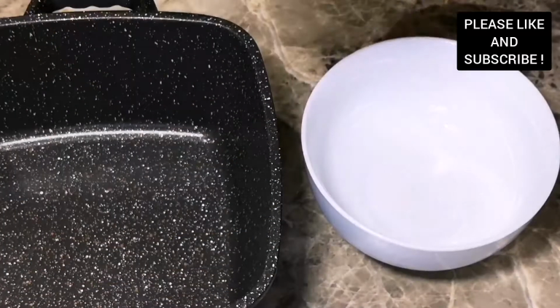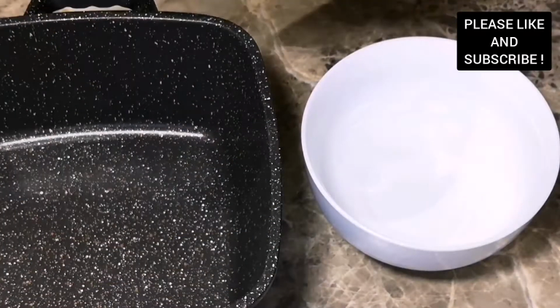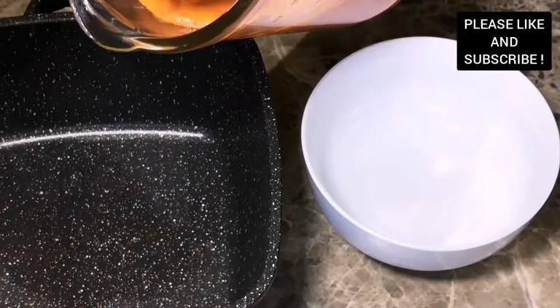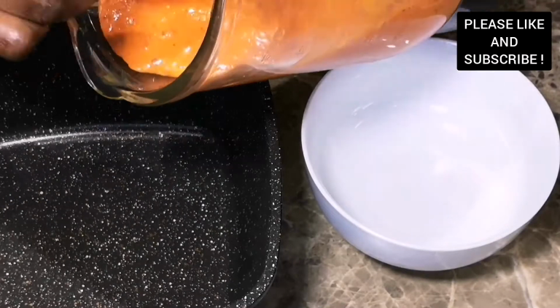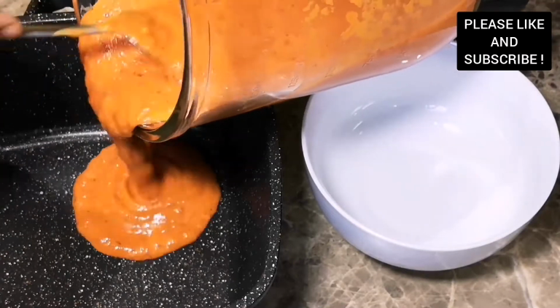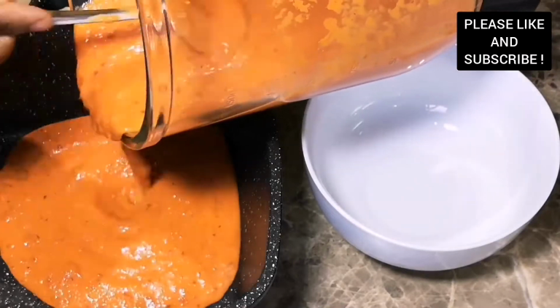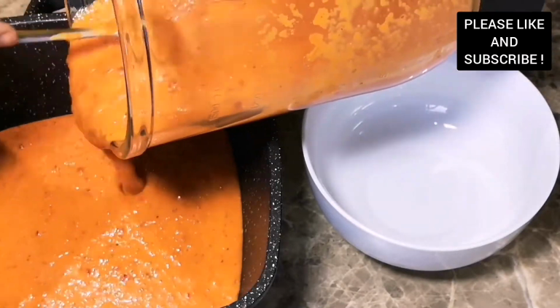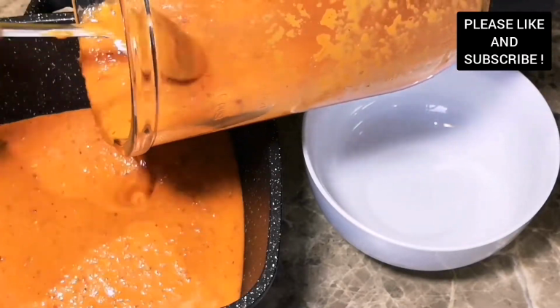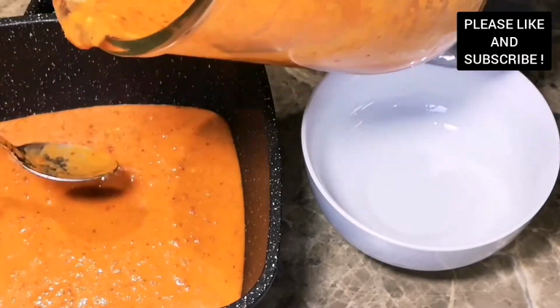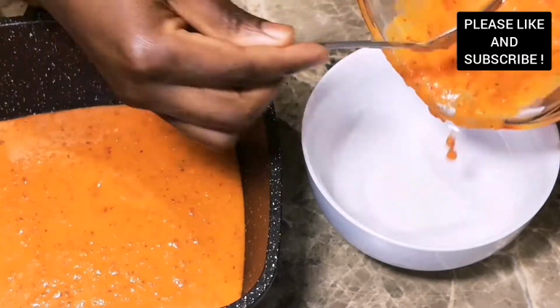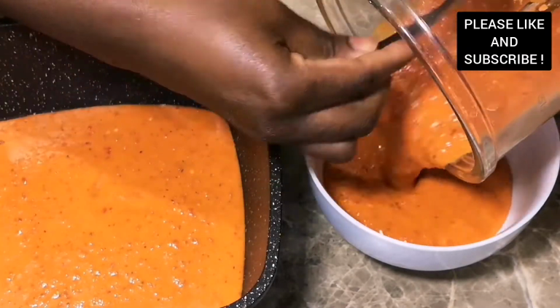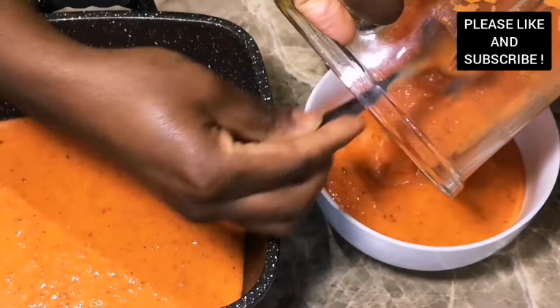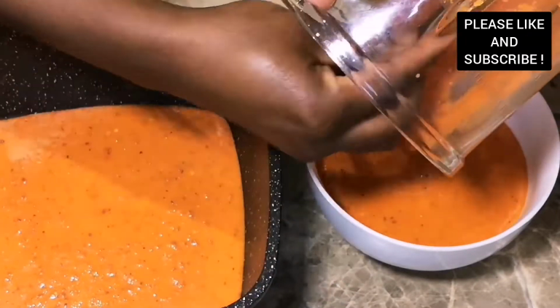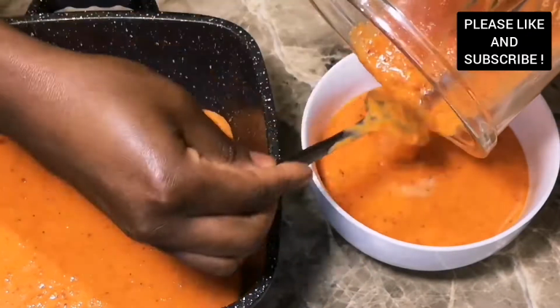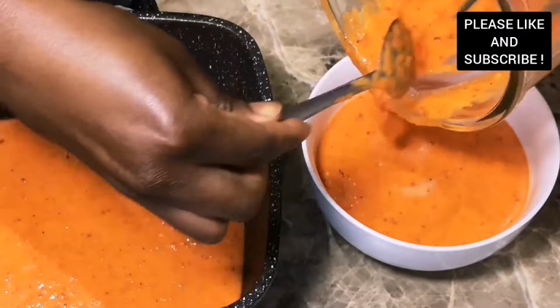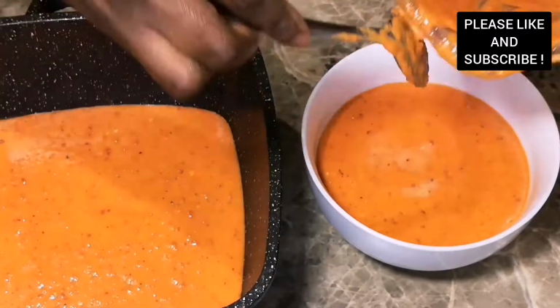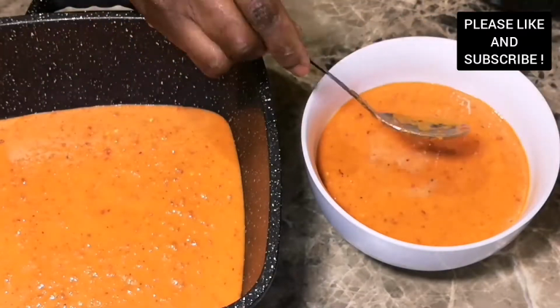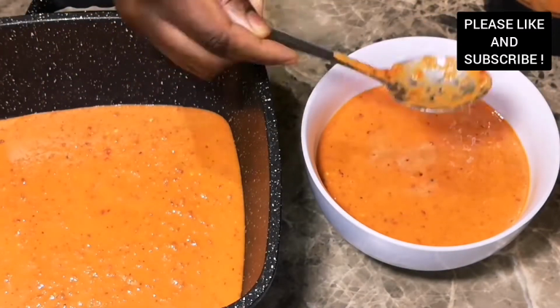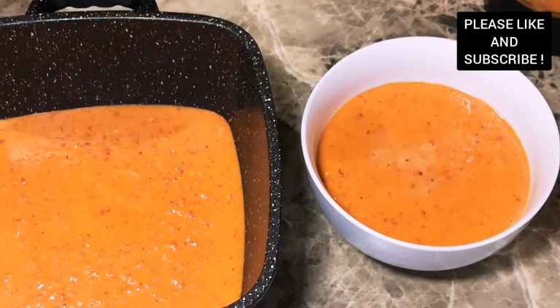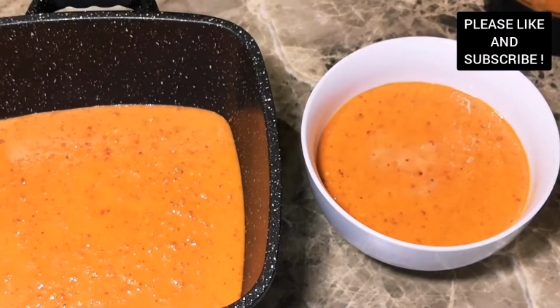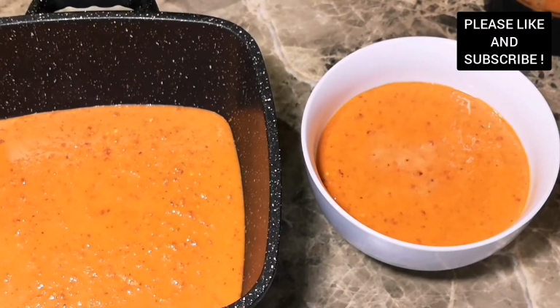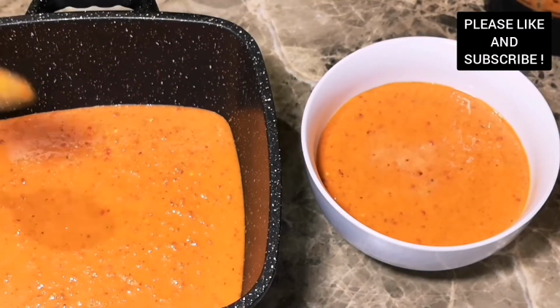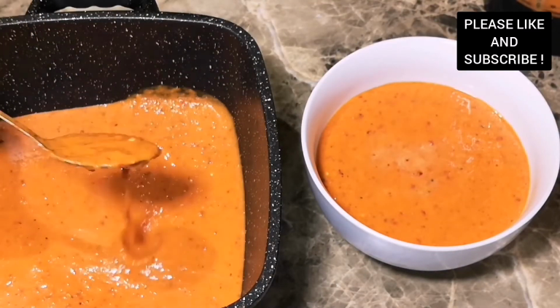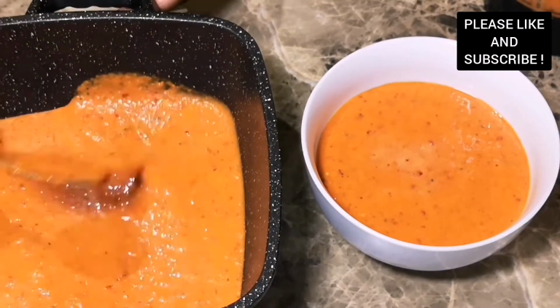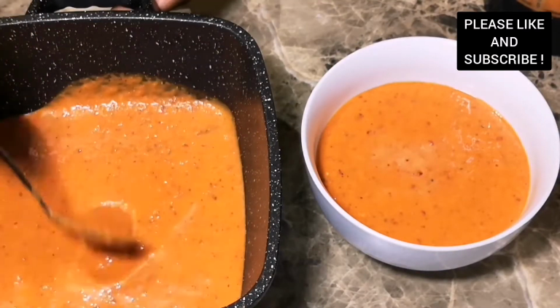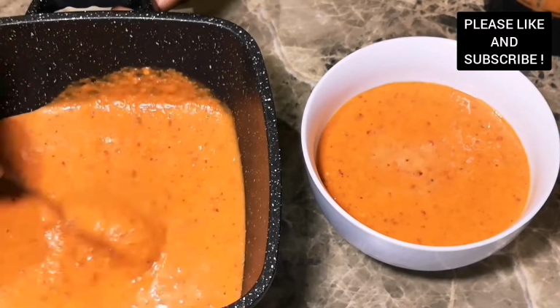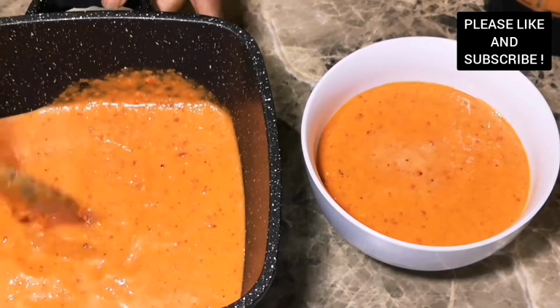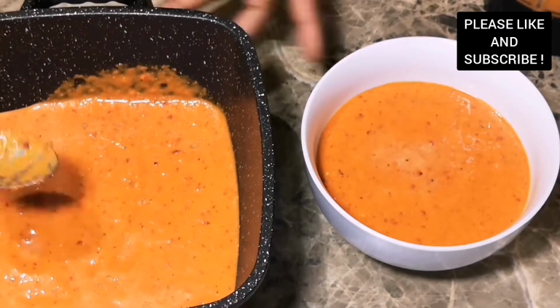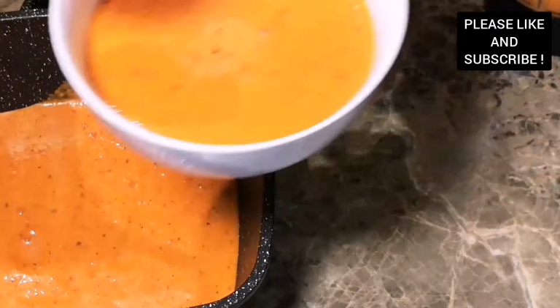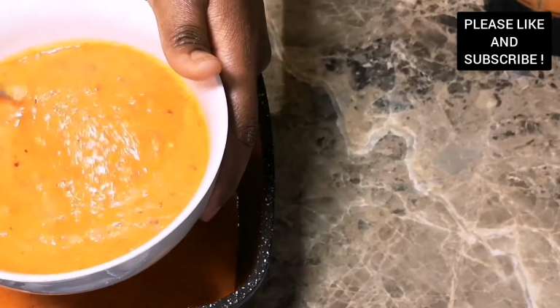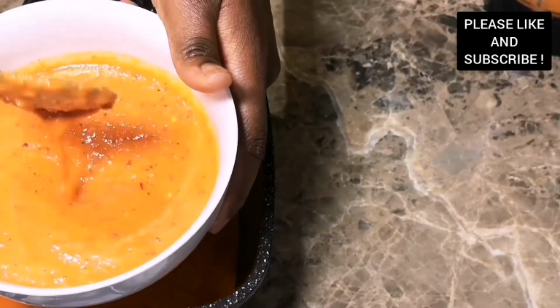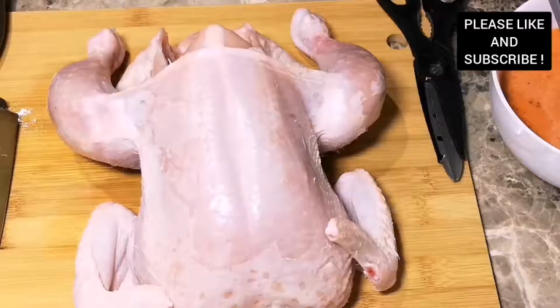After blending, the sauce should be looking like this — this is the consistency we are looking for. We are going to divide the sauce into two. I'm going to use the one in the pot for peri peri sauce in a different video, and I'm going to use the one in the bowl to marinate our chicken.